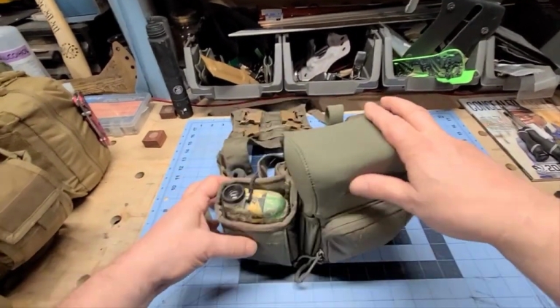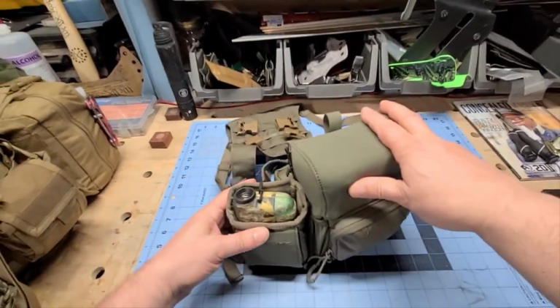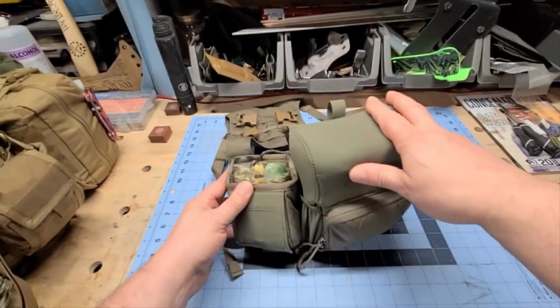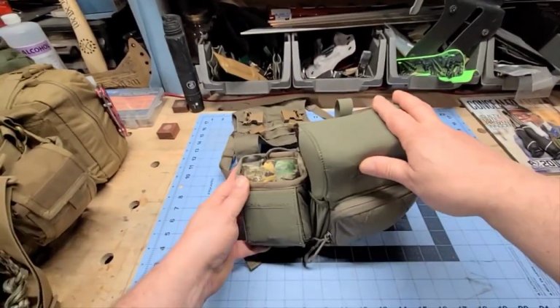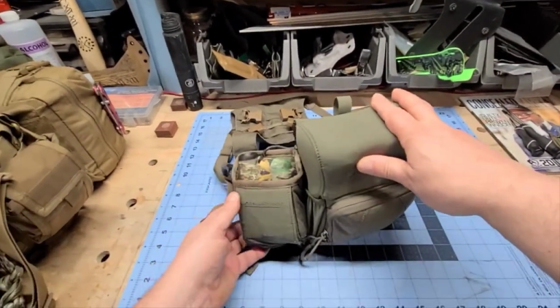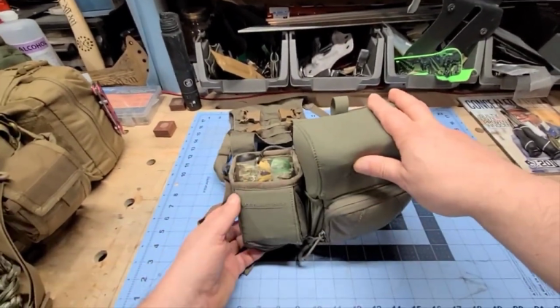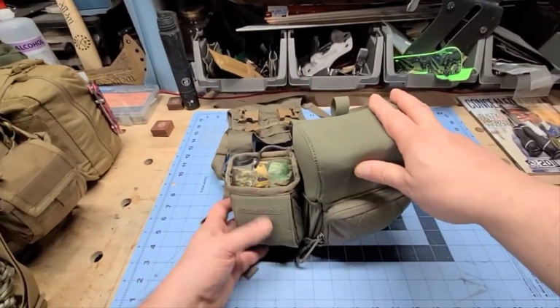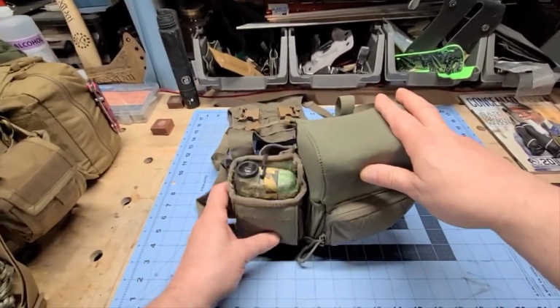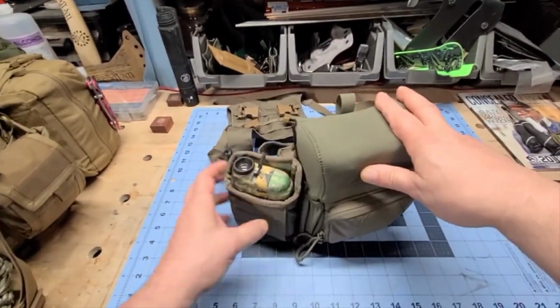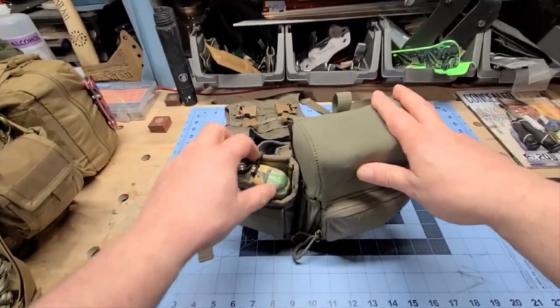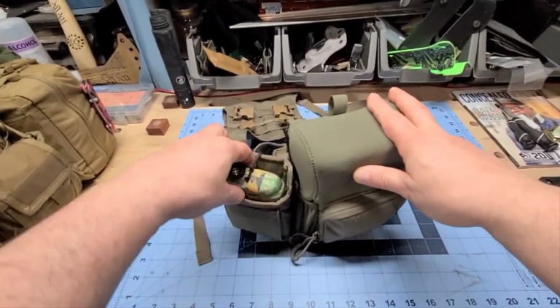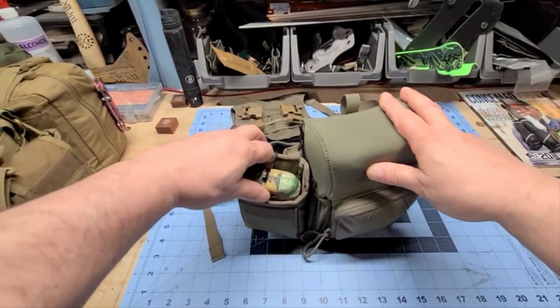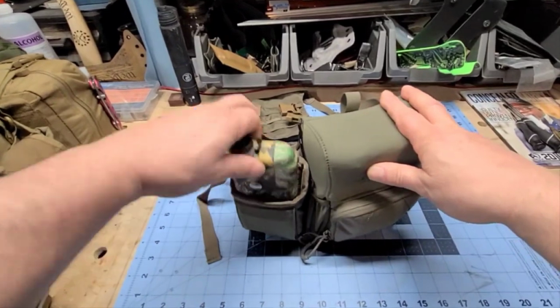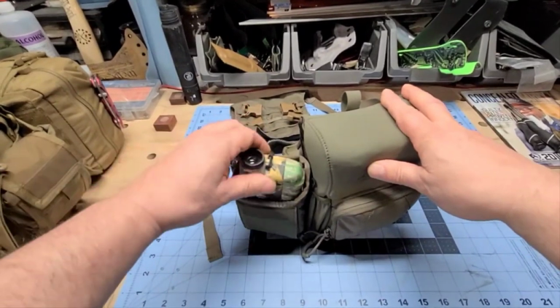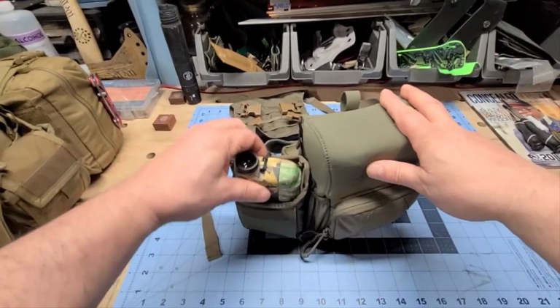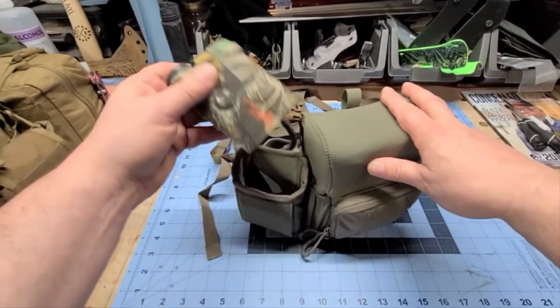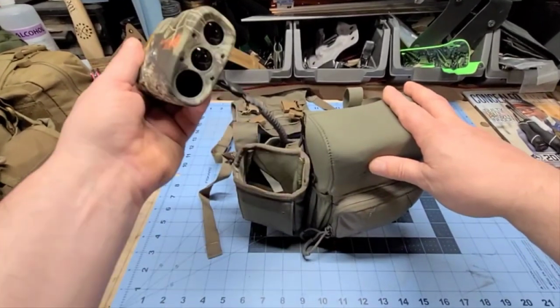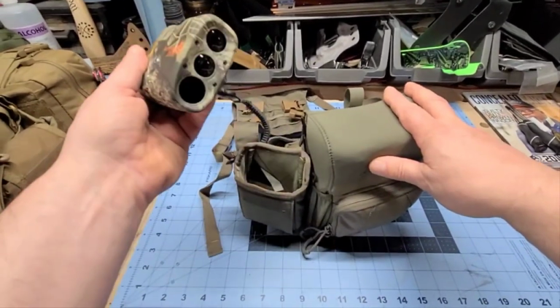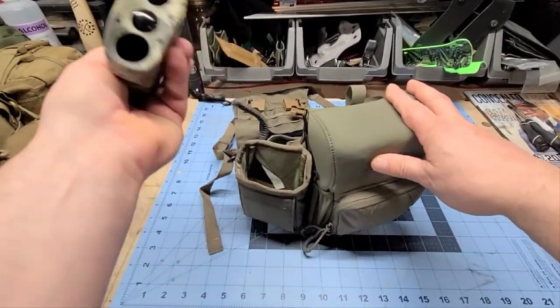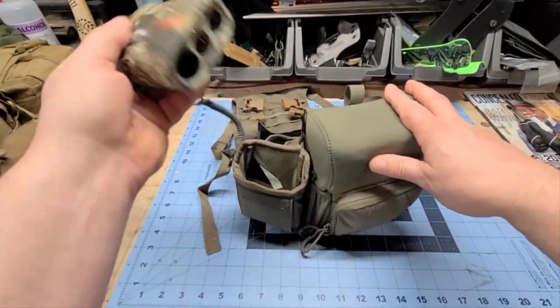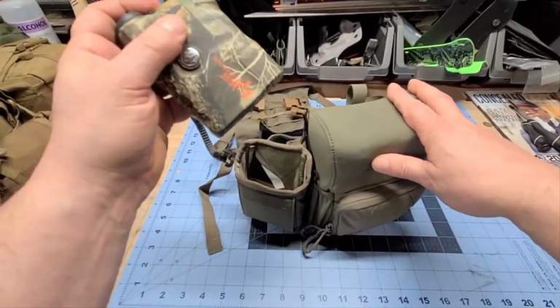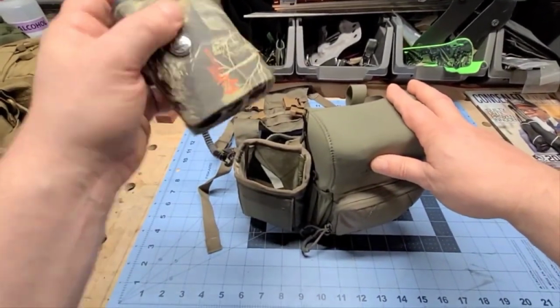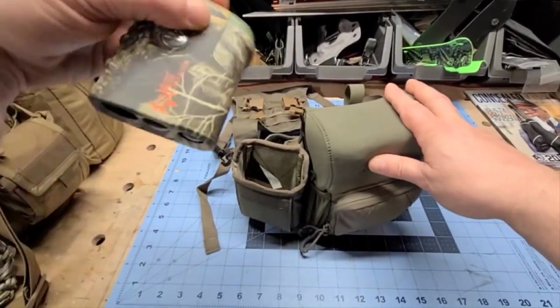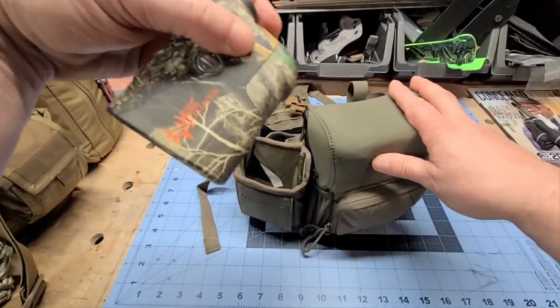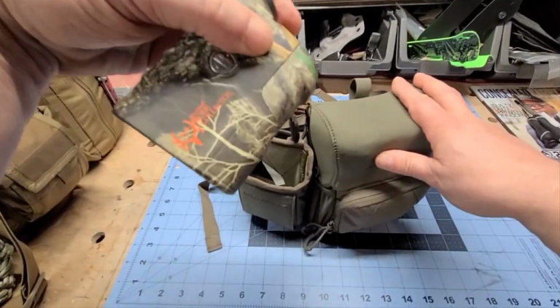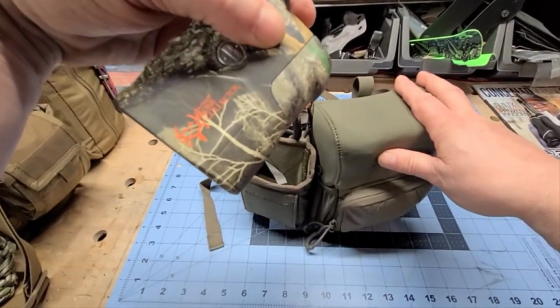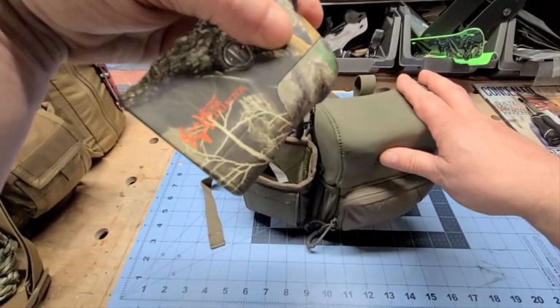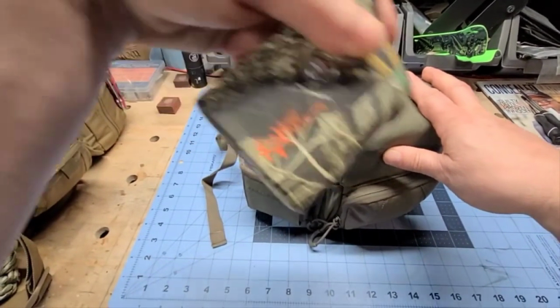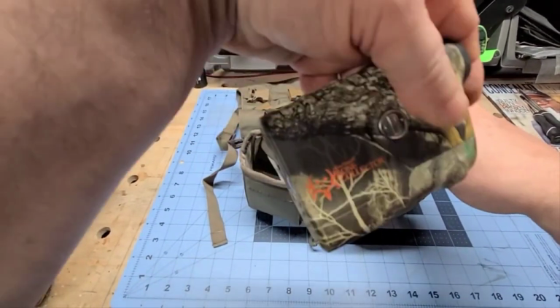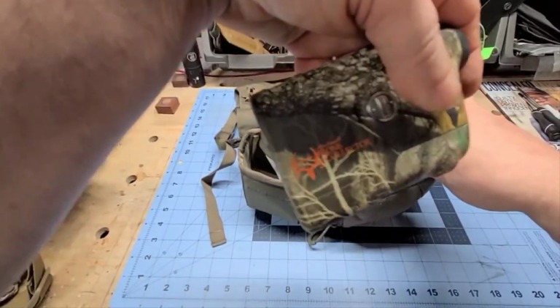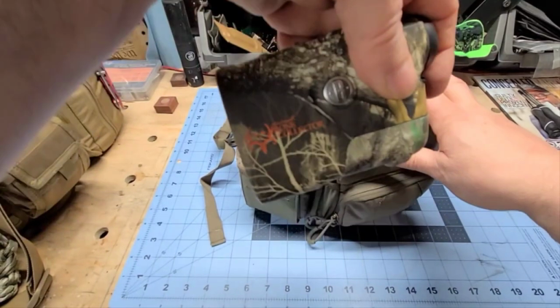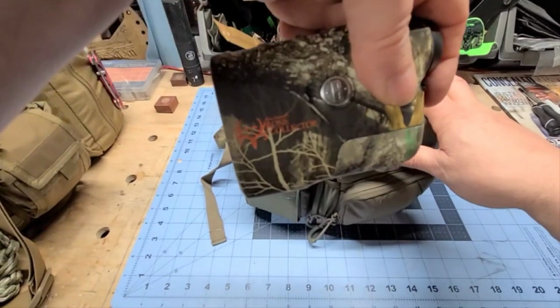Off to one side I have my rangefinder — this is just a Bushnell Bone Collector rangefinder.